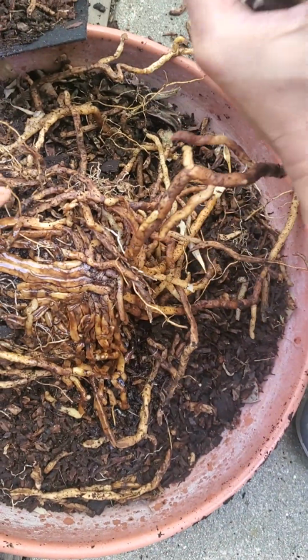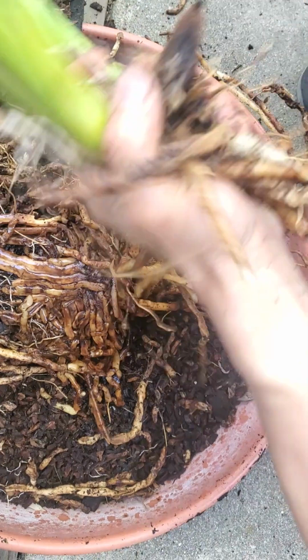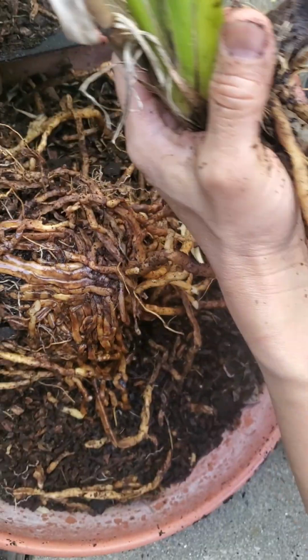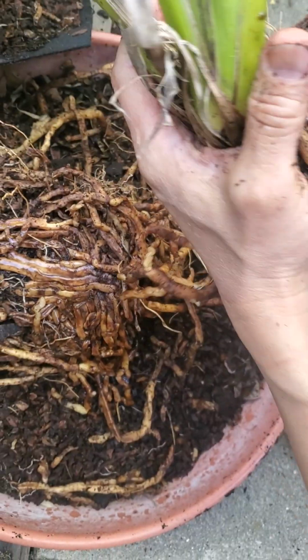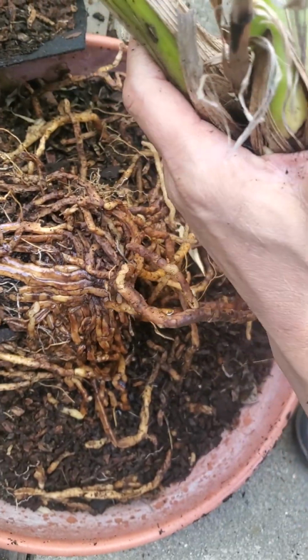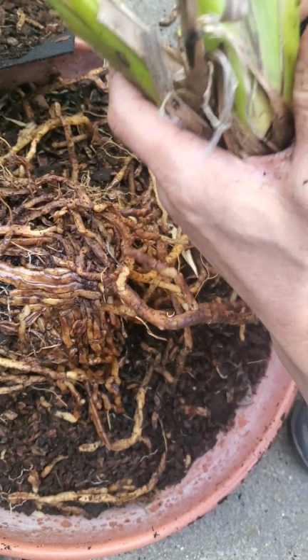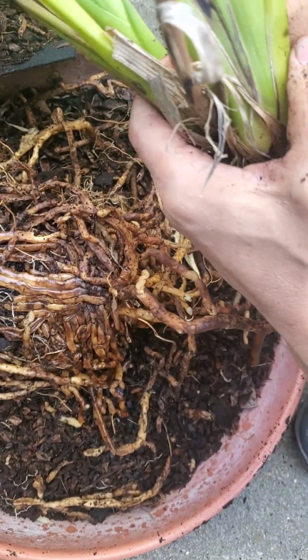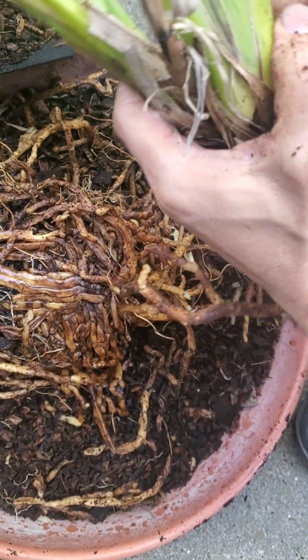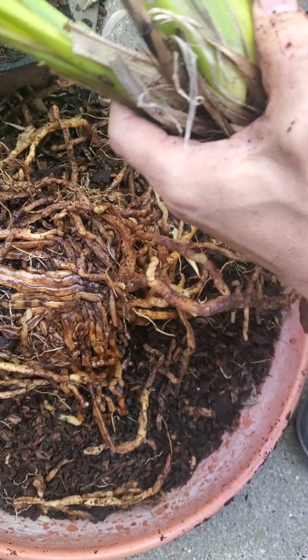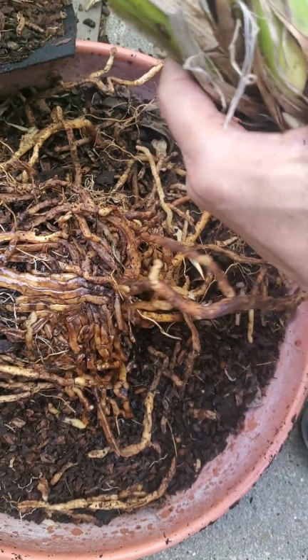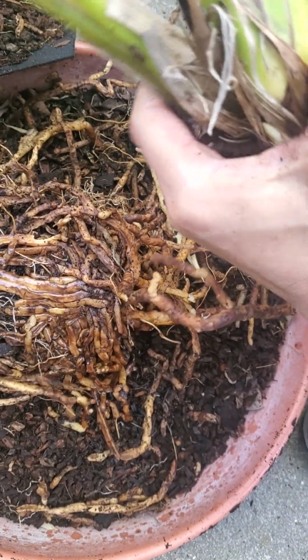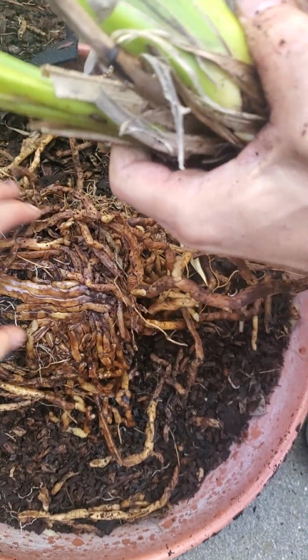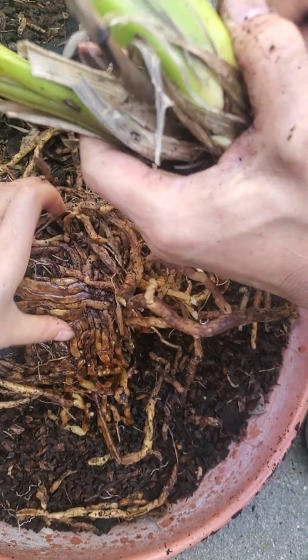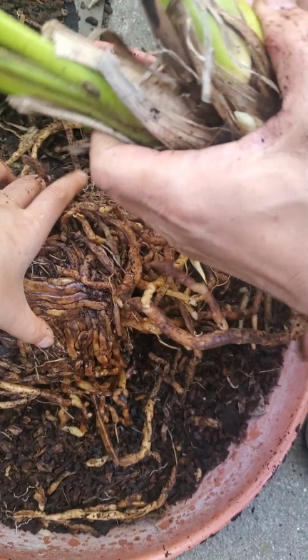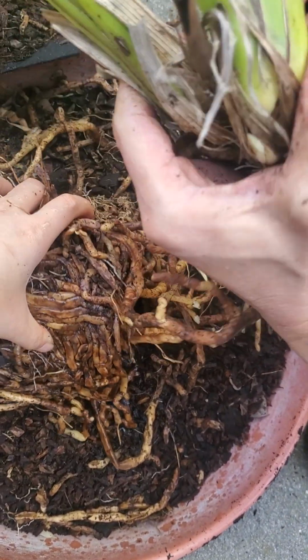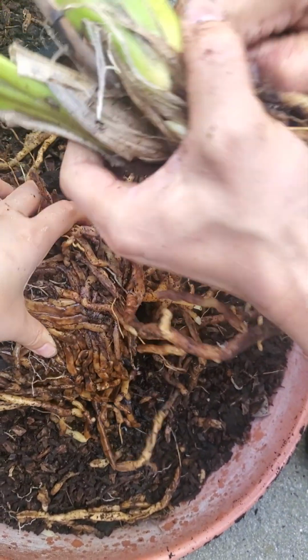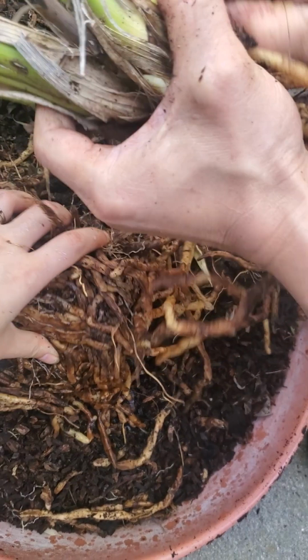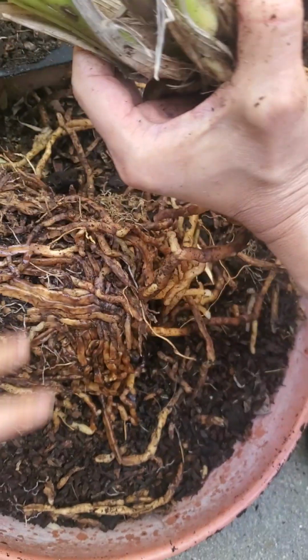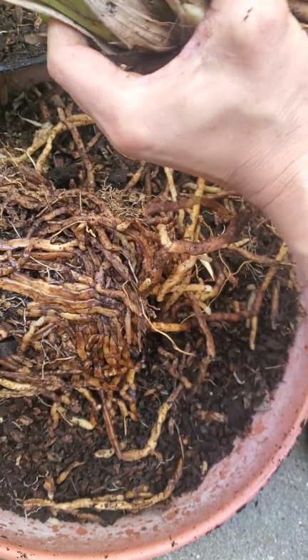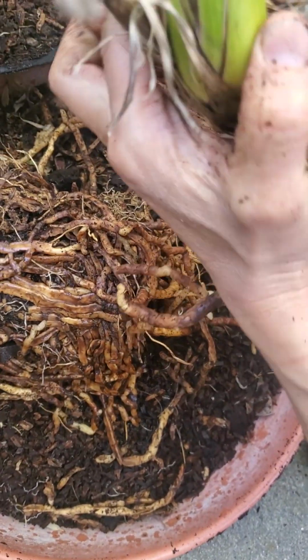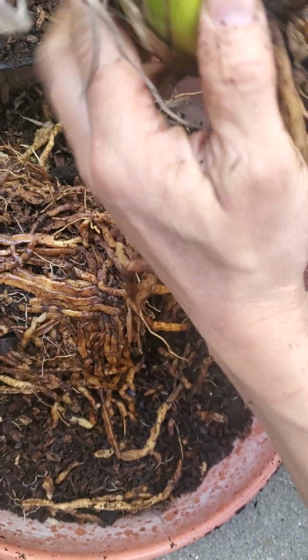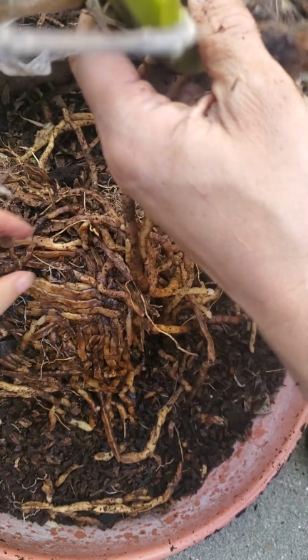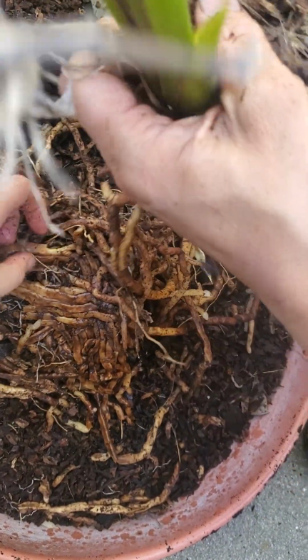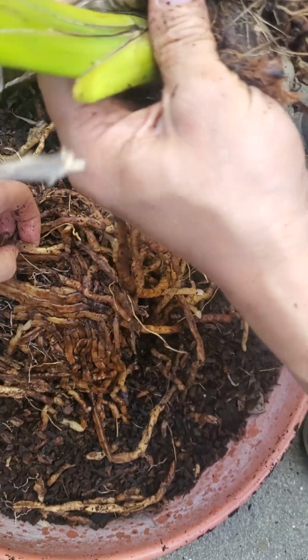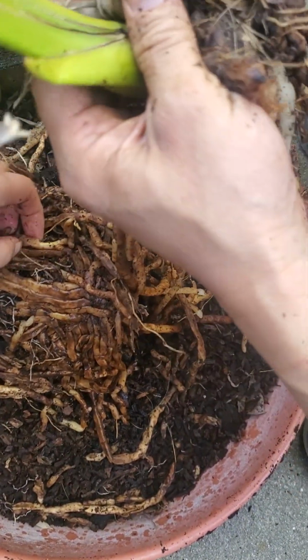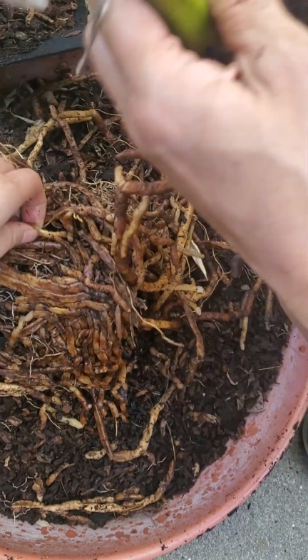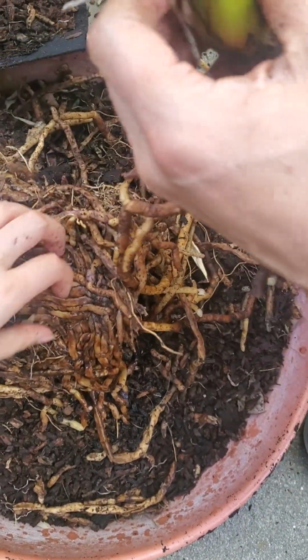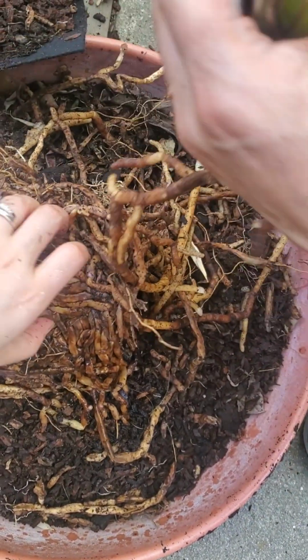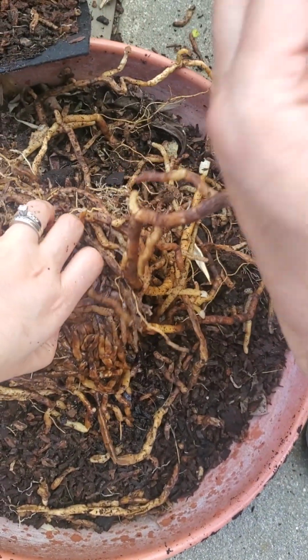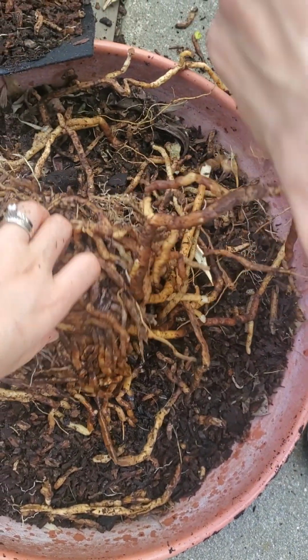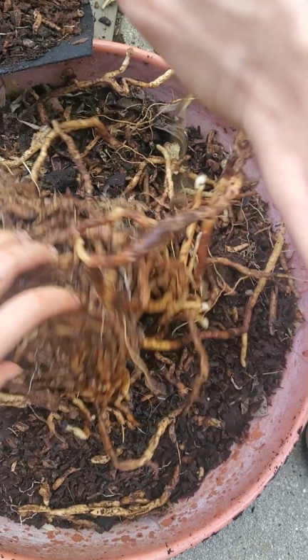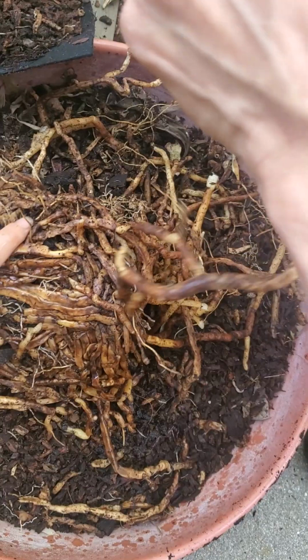What are you doing with my iris? It's not an iris, Daniel. This is an orchid. What are you doing with the orchid? We're dividing it up.